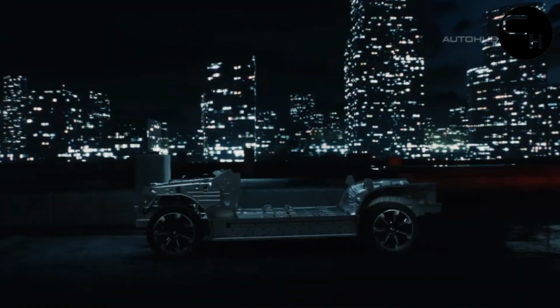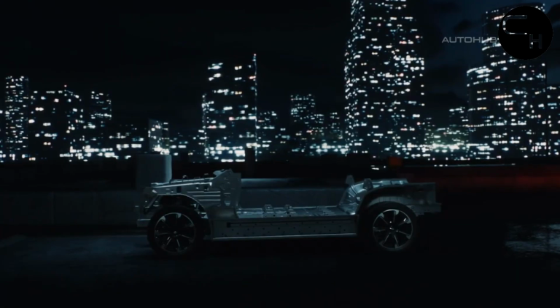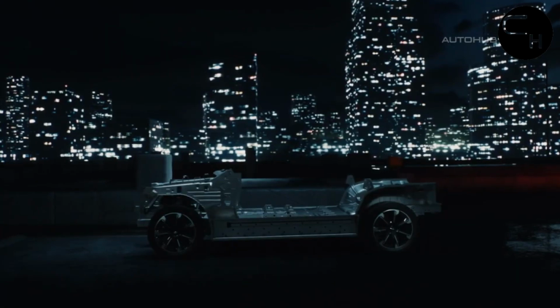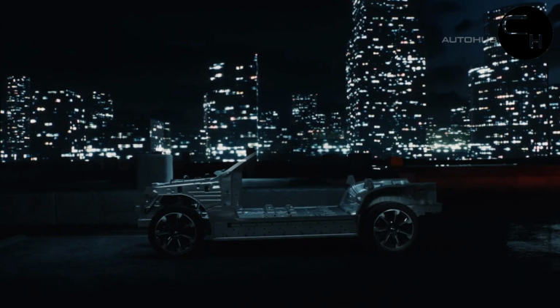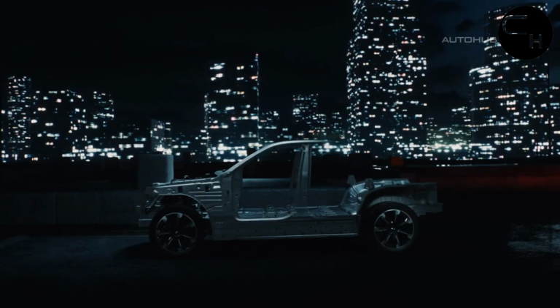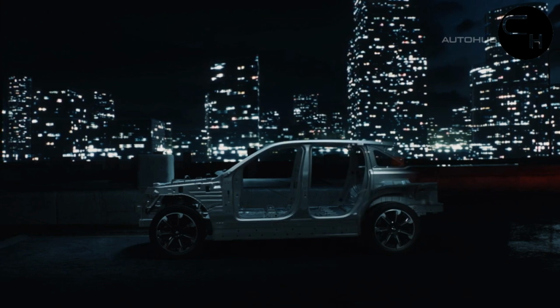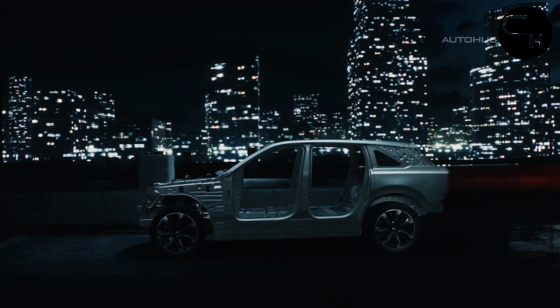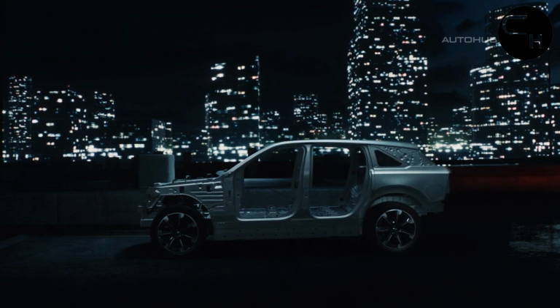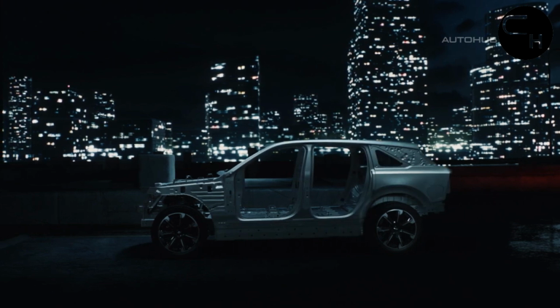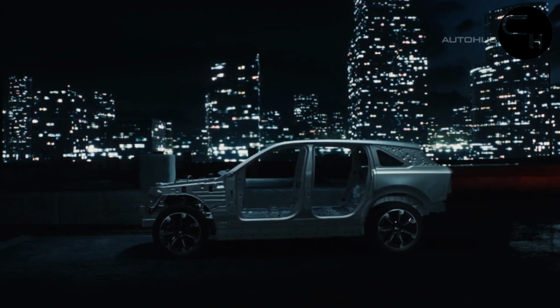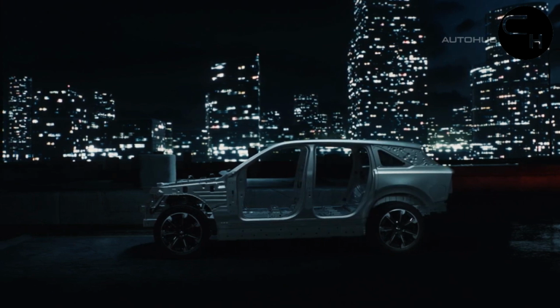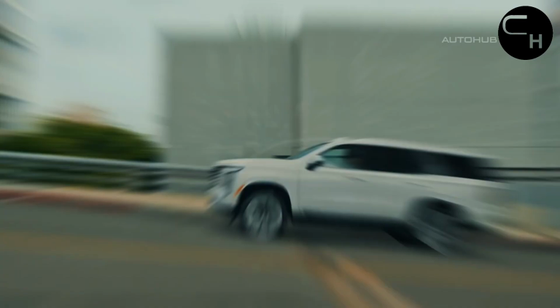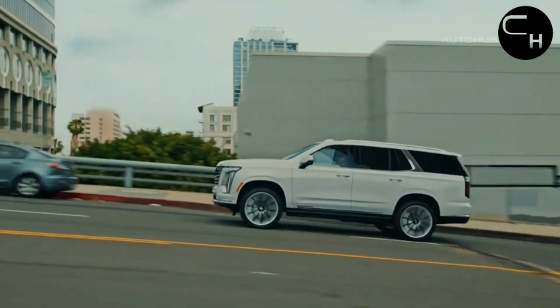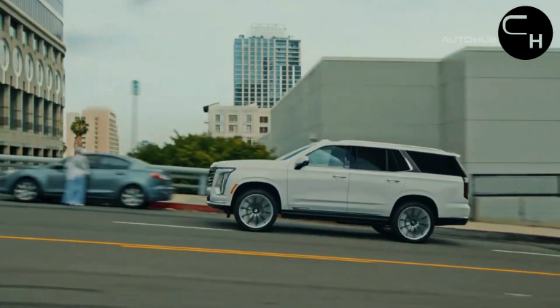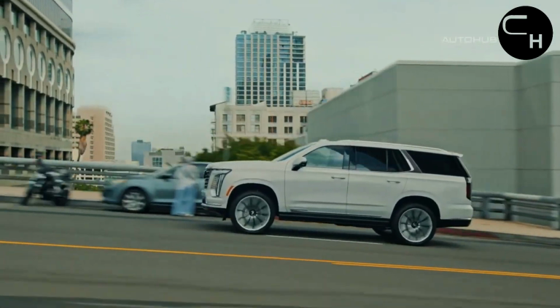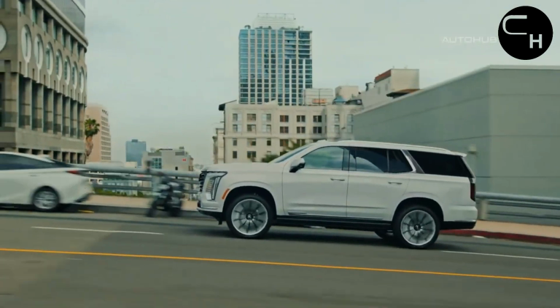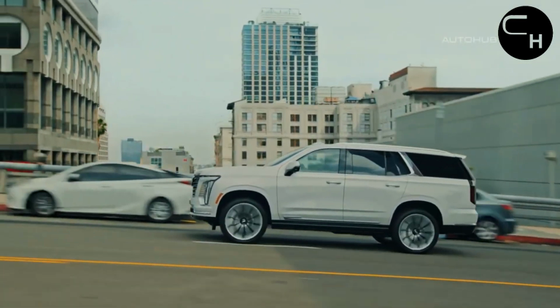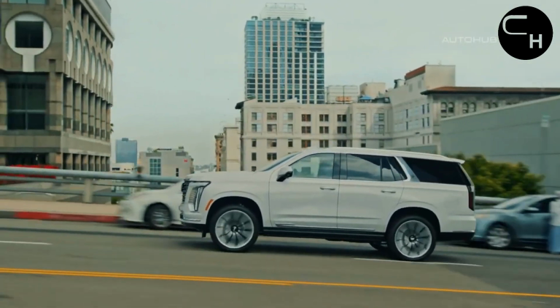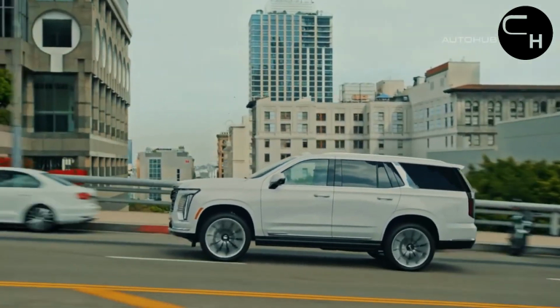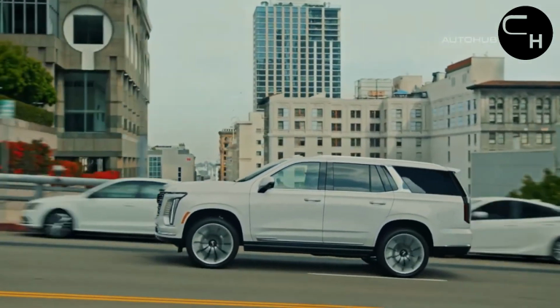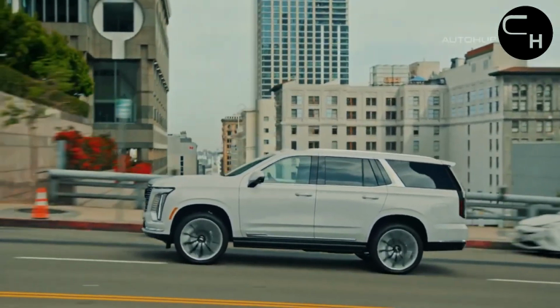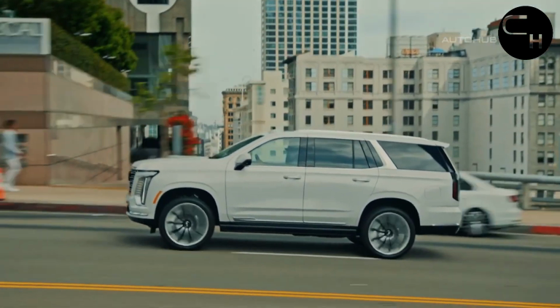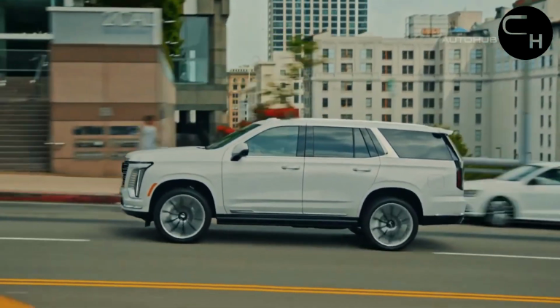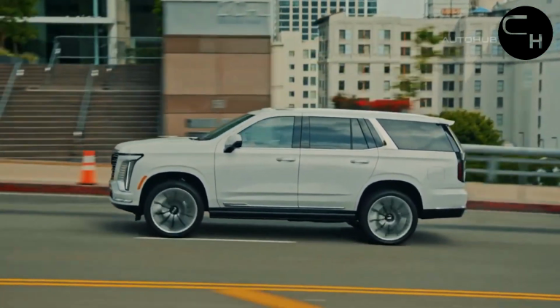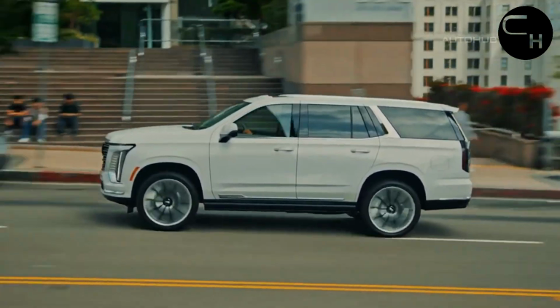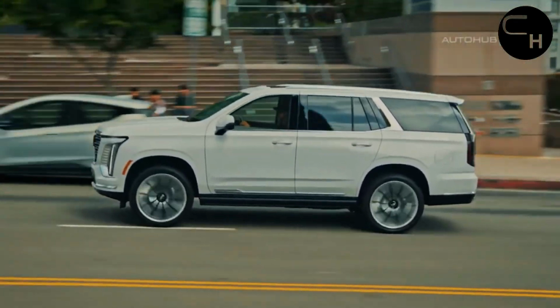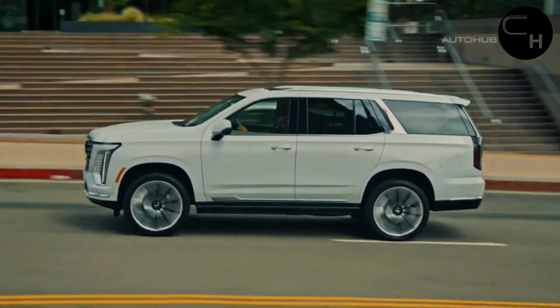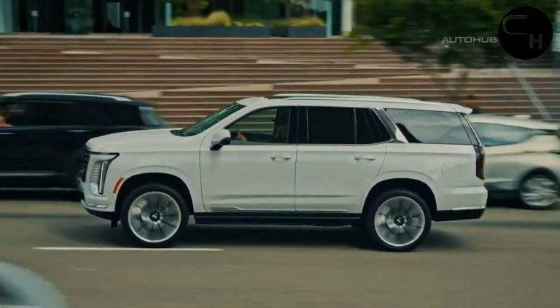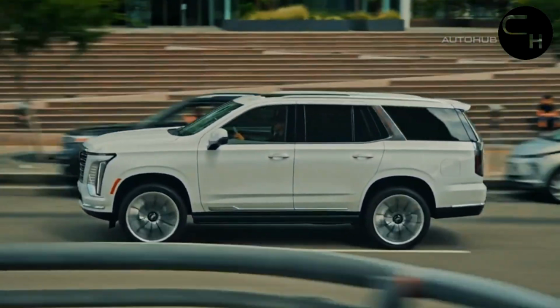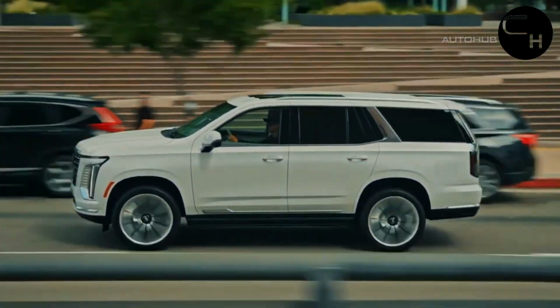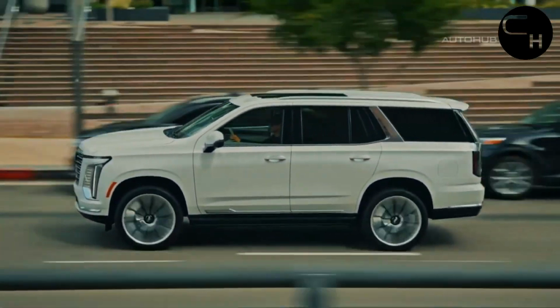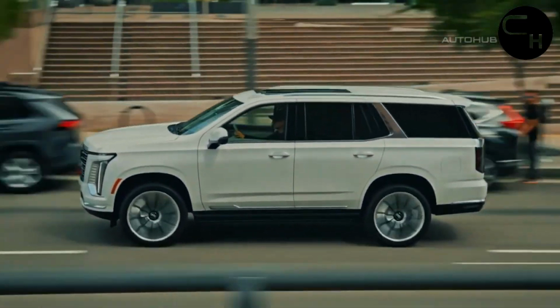Additionally, the Cadillac logo on the grille is now illuminated across all trims, and the V-Series and Premium Luxury Platinum trims feature extra lighting flare around the grille.